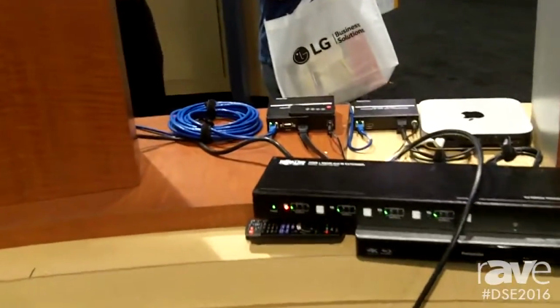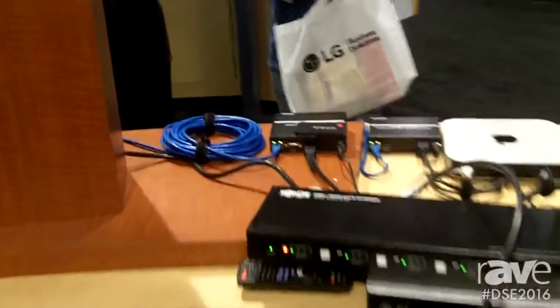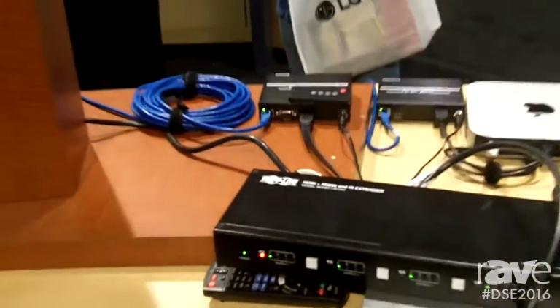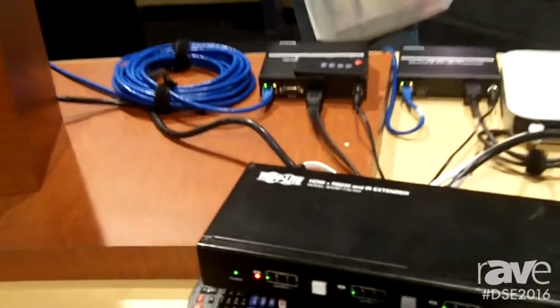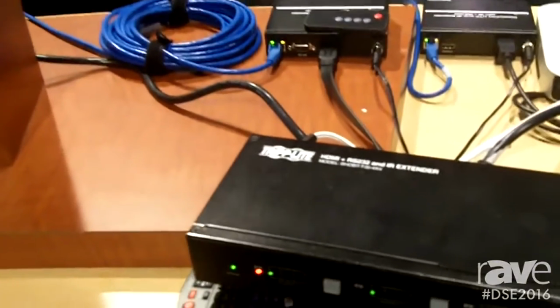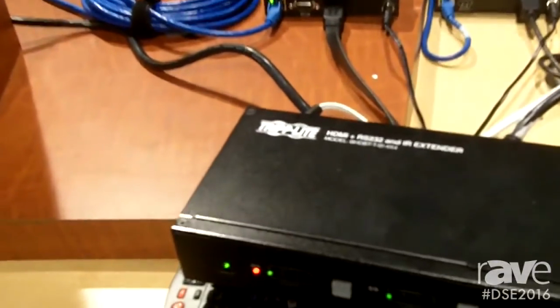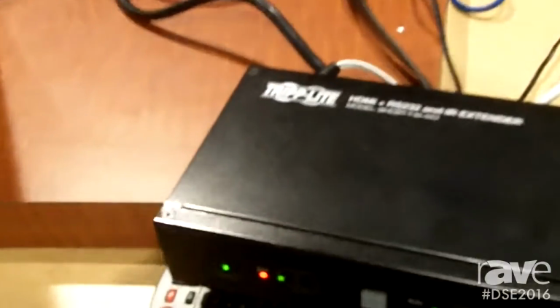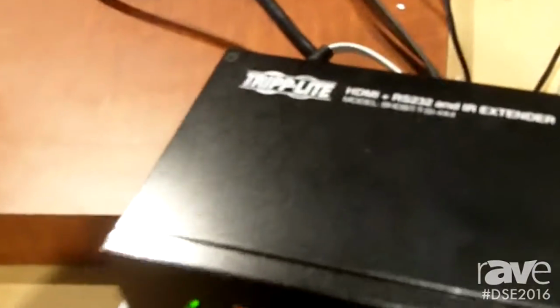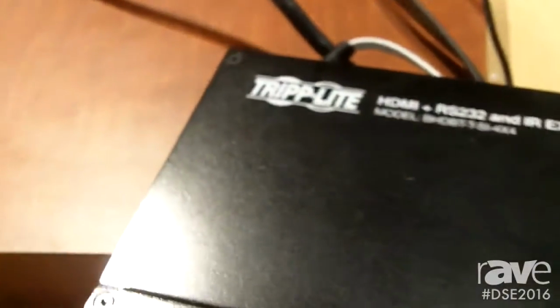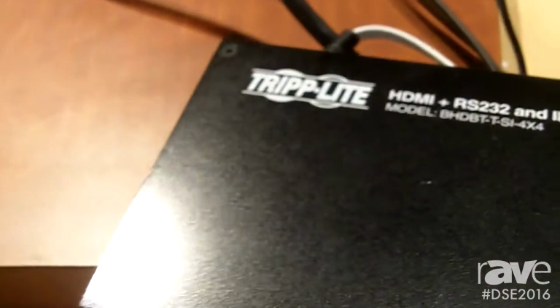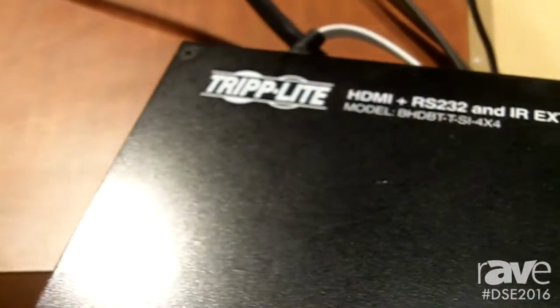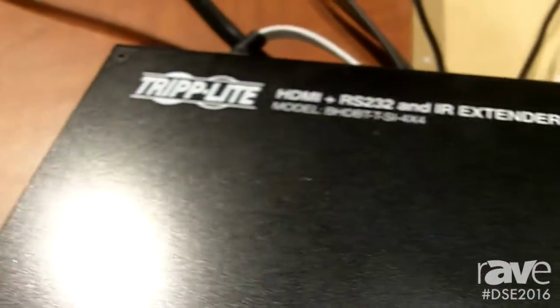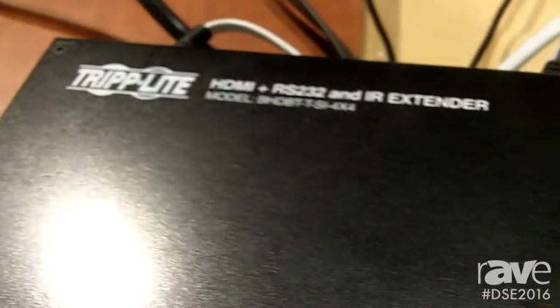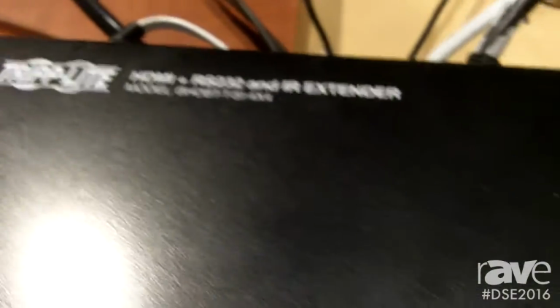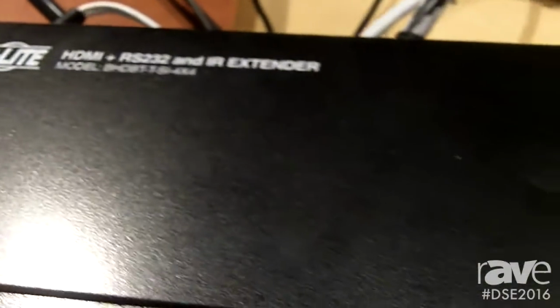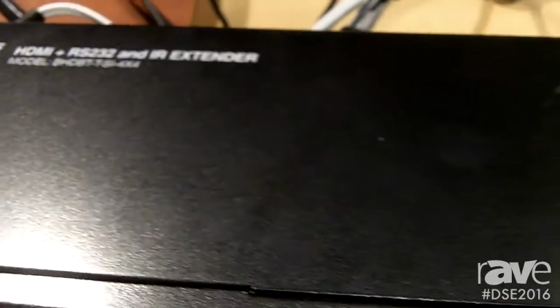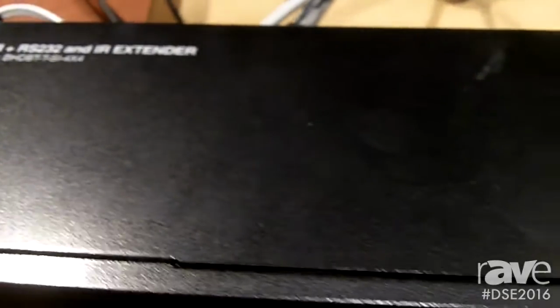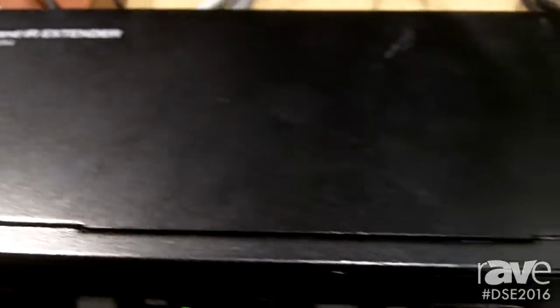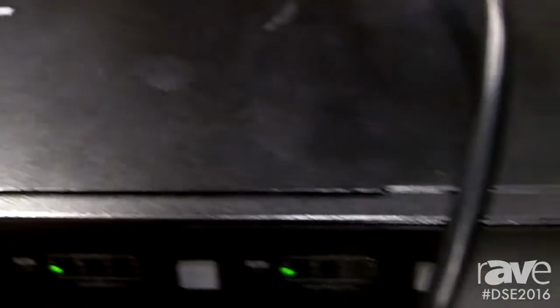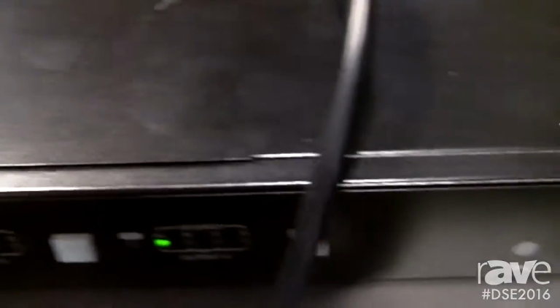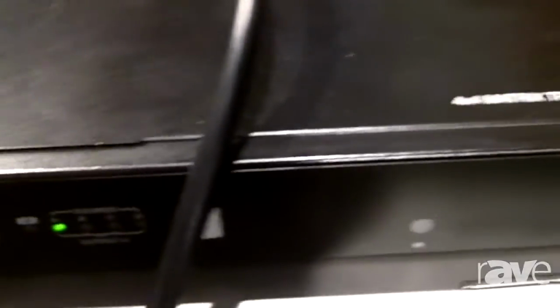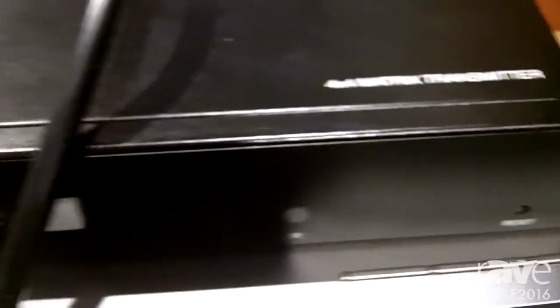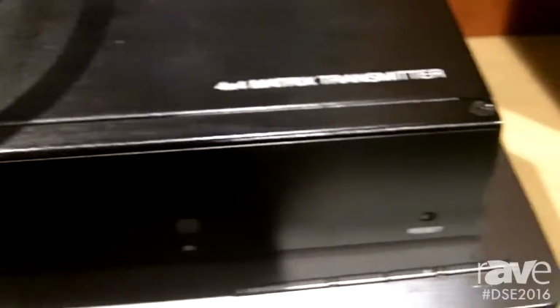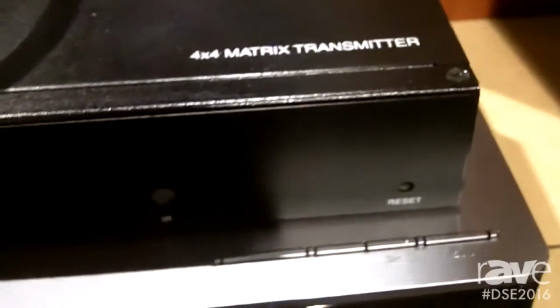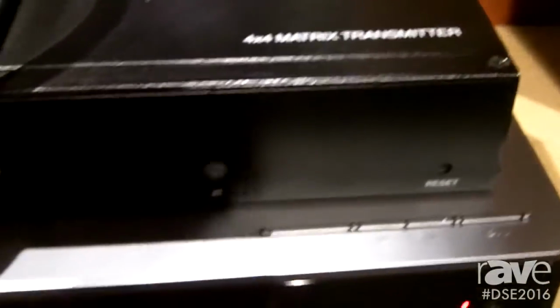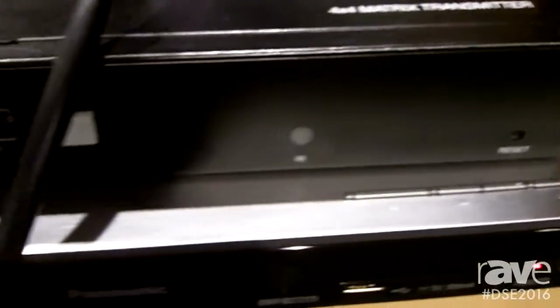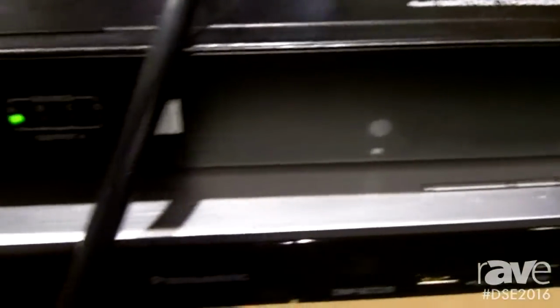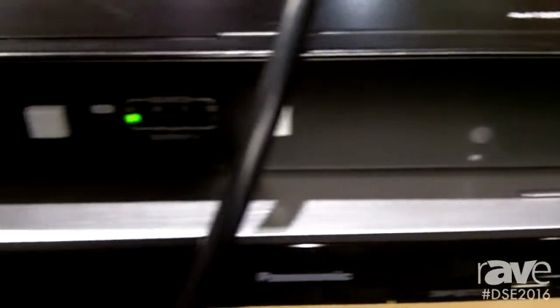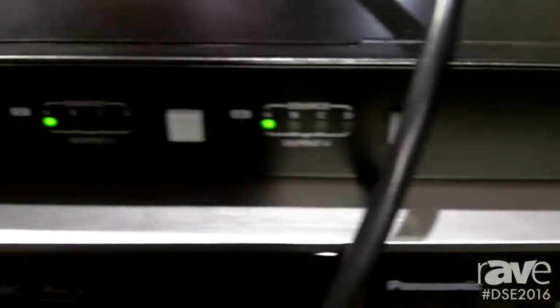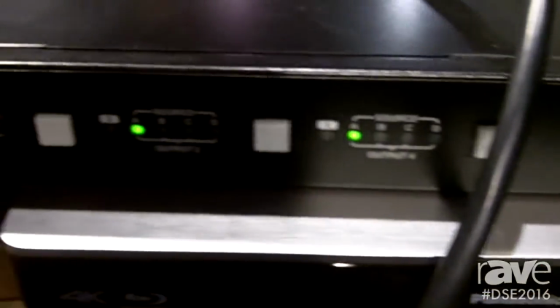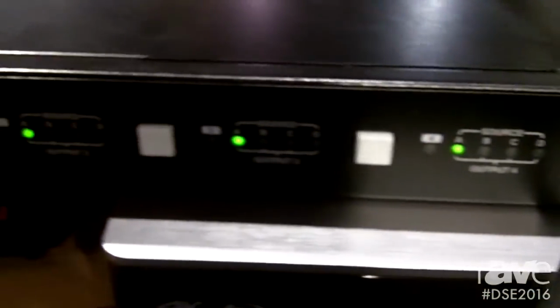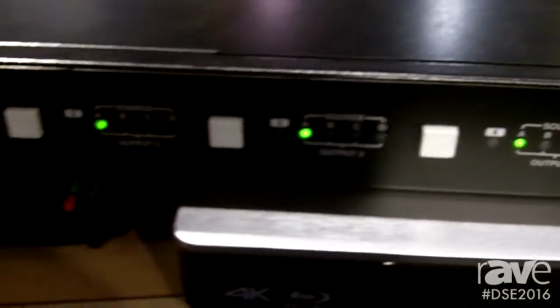The matrix transmitter that you are looking at here is a 4x4 matrix transmitter — 4 HDMI inputs, 4 HDMI outputs. It is capable of rack mounting and comes with rack mount hardware.